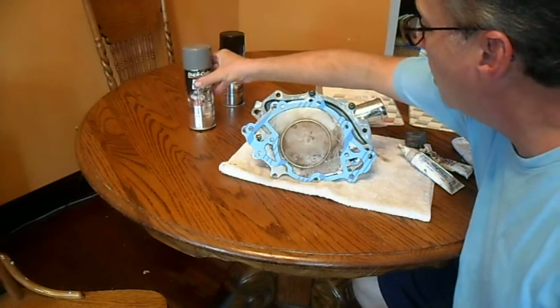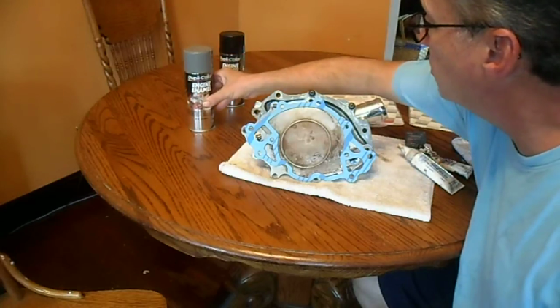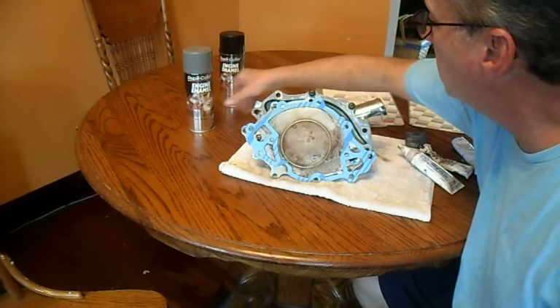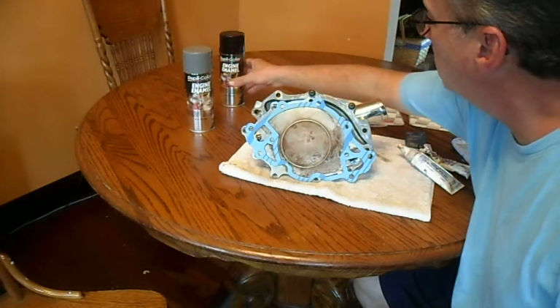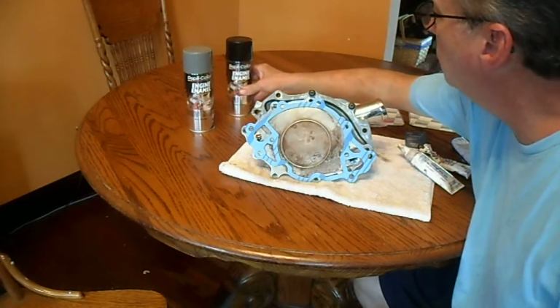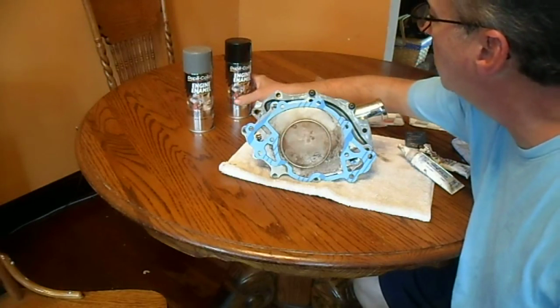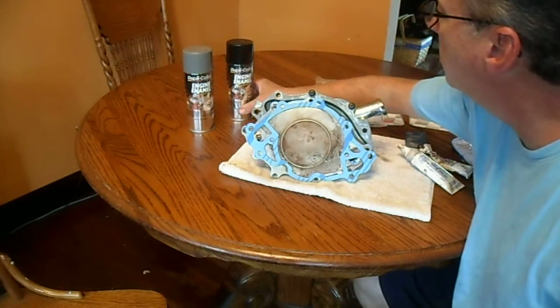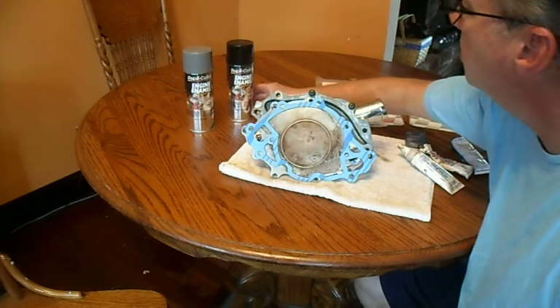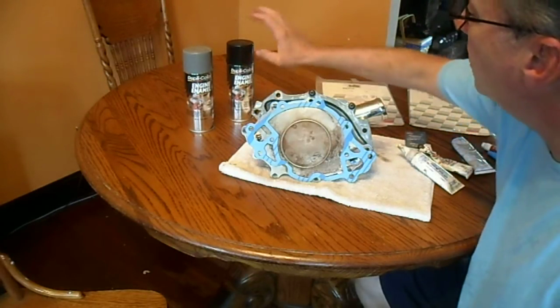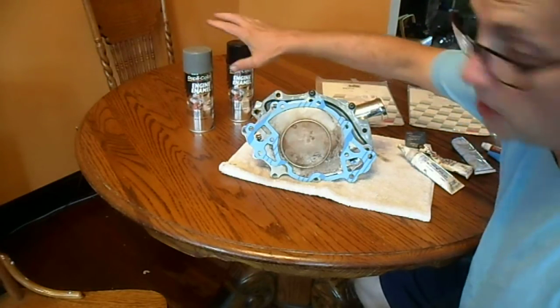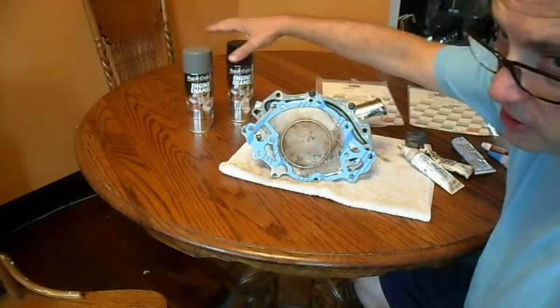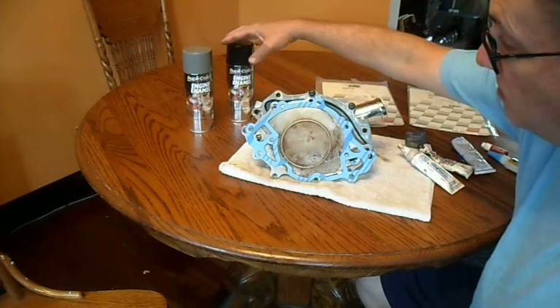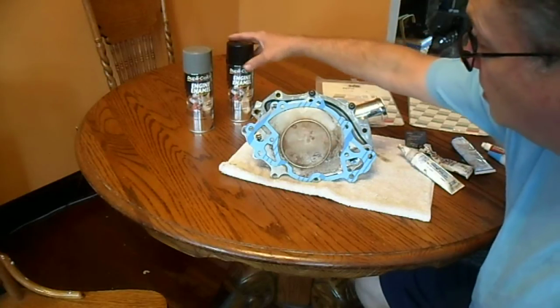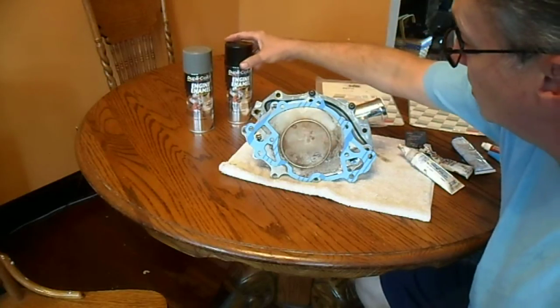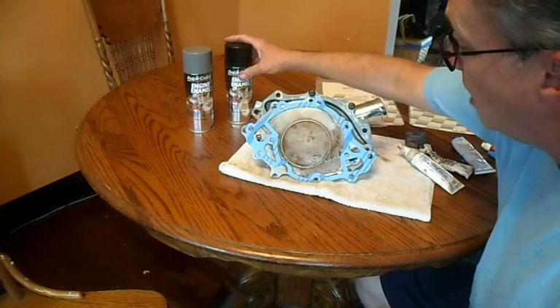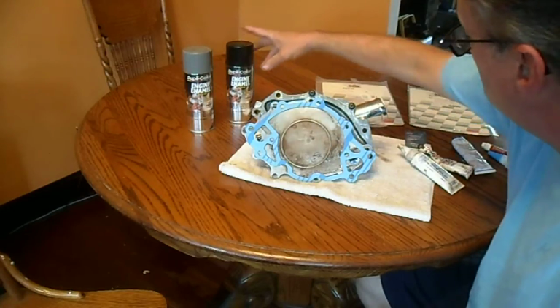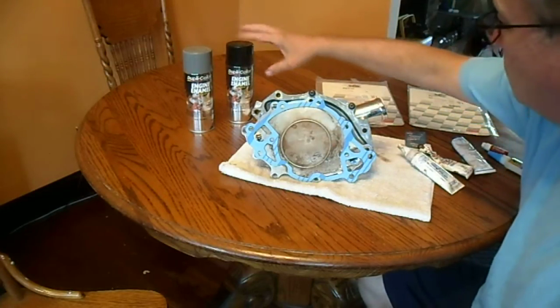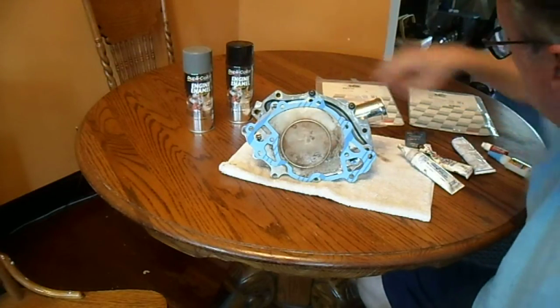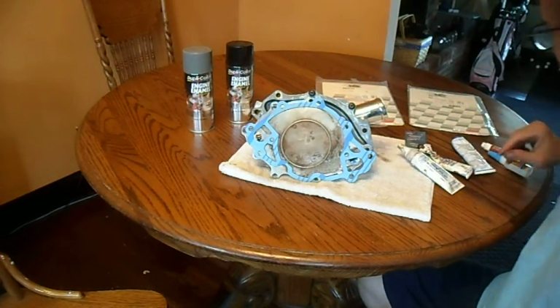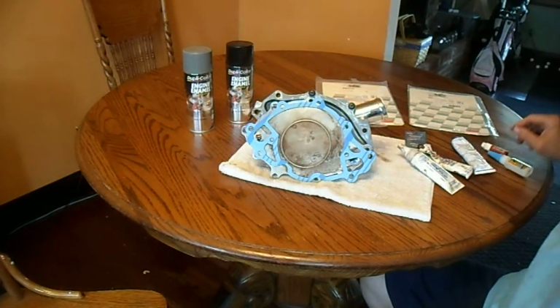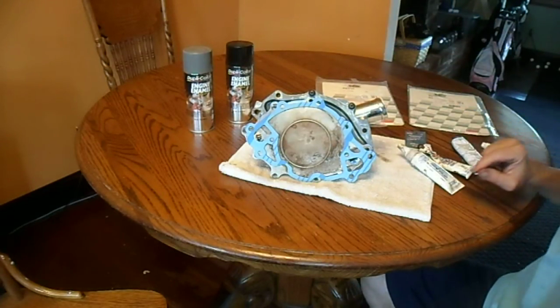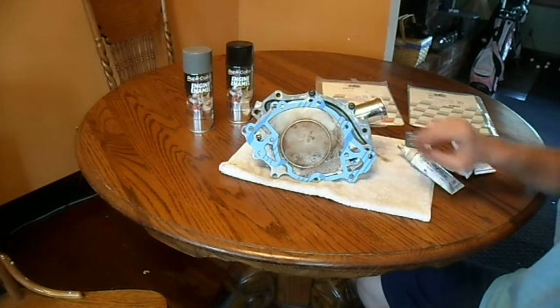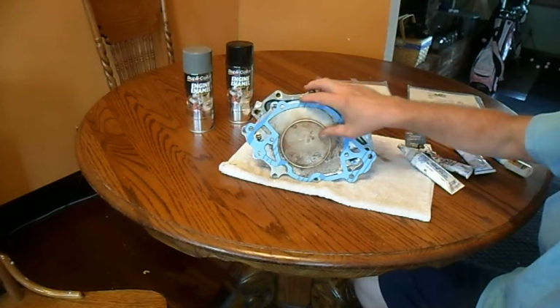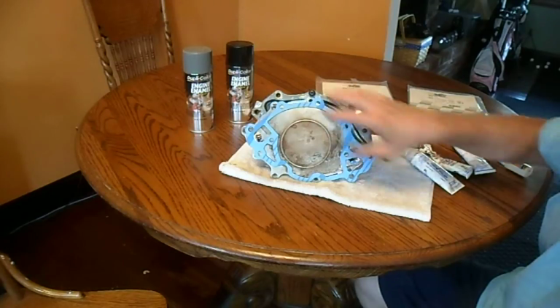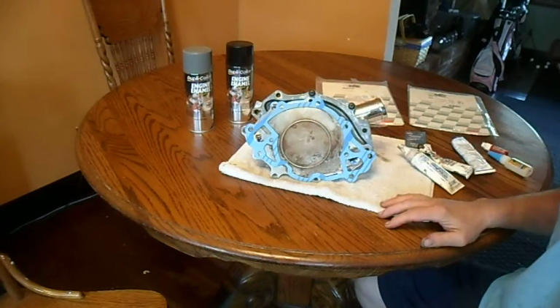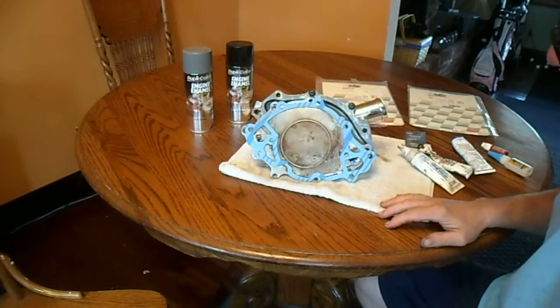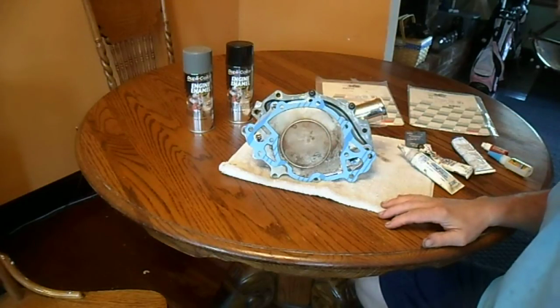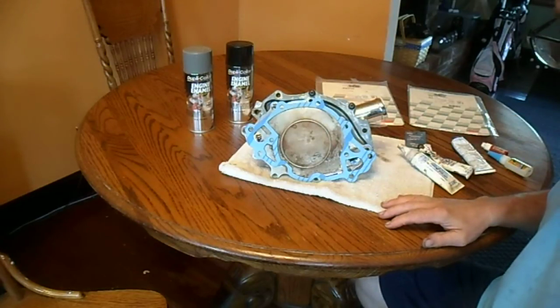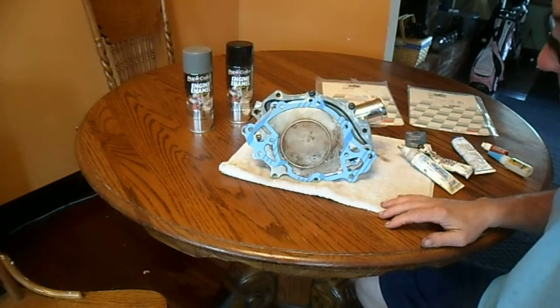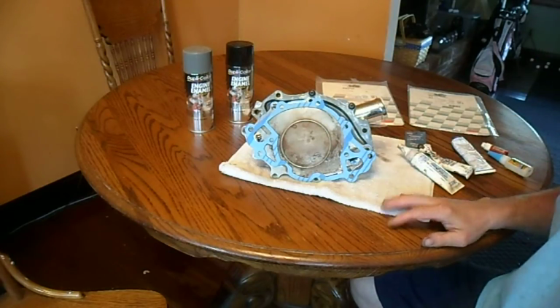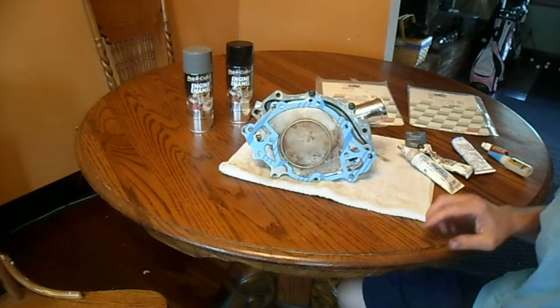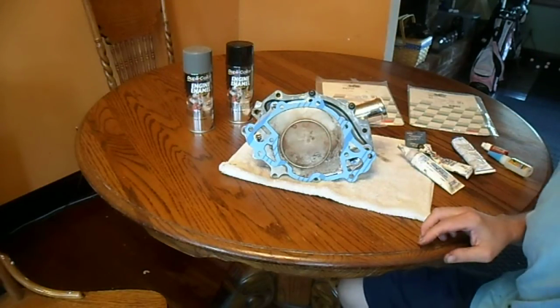I love this Dupli-Color — I get the gloss all the time, I think it looks great. Paint some parts on your engine there. Hope that helped you. Have a great one.